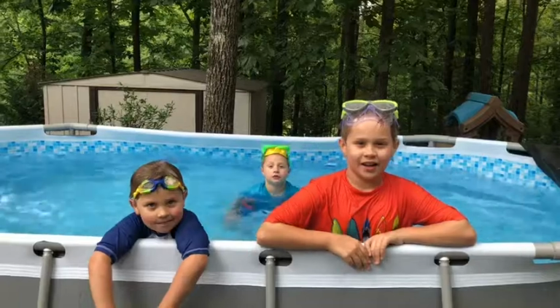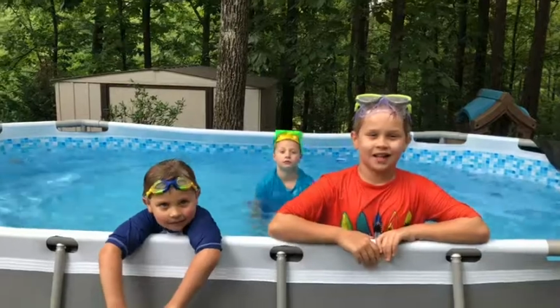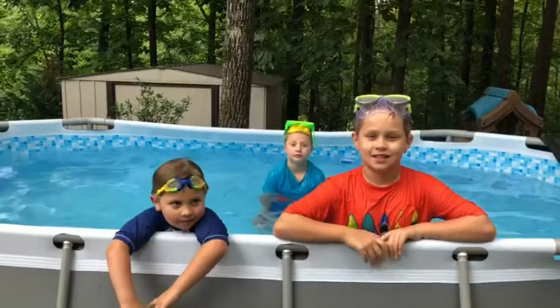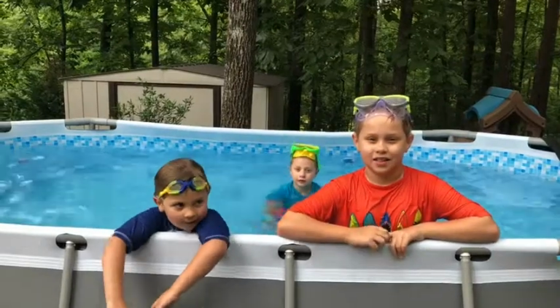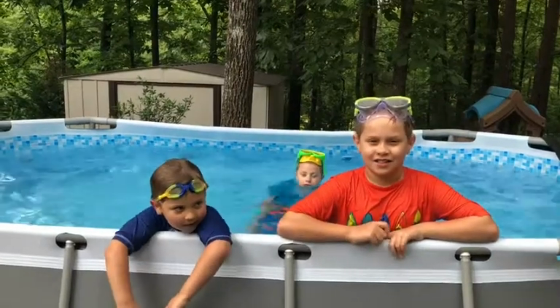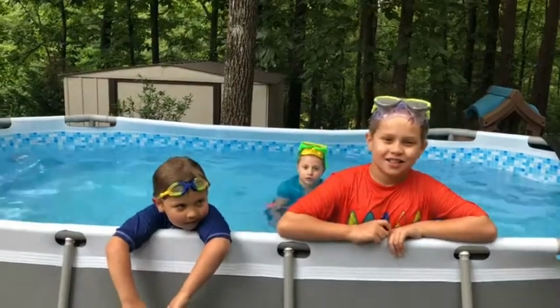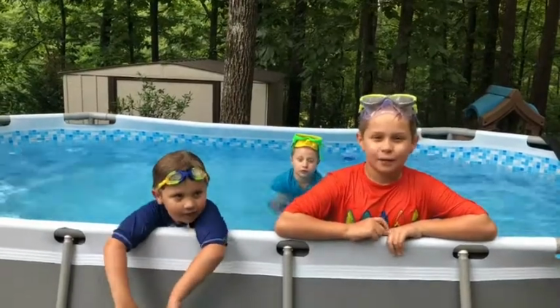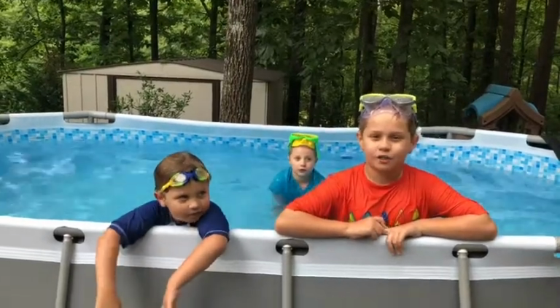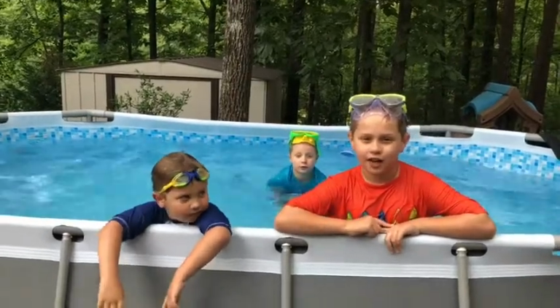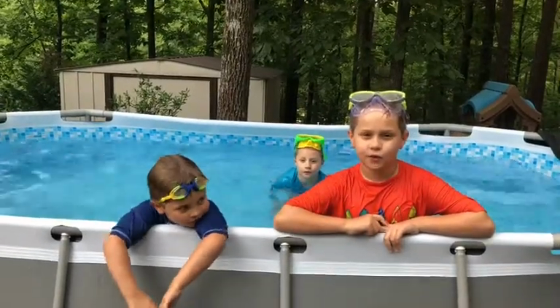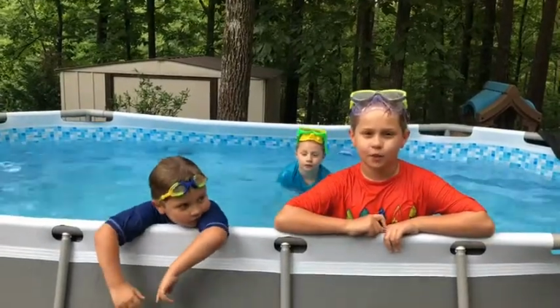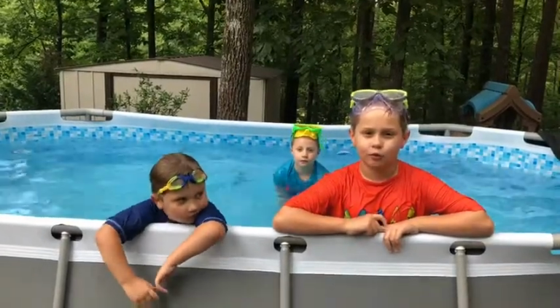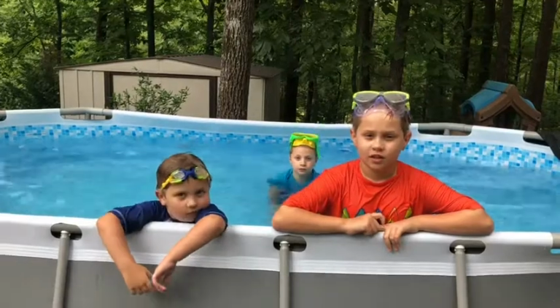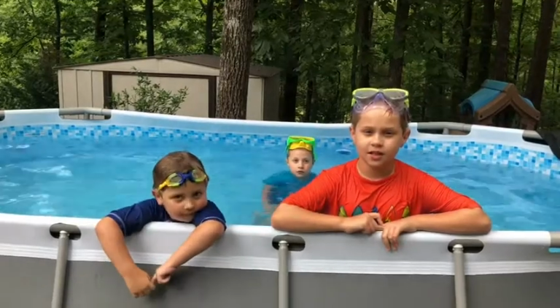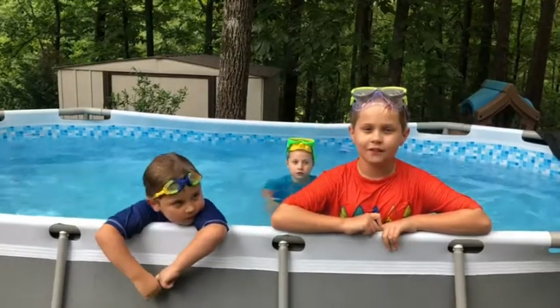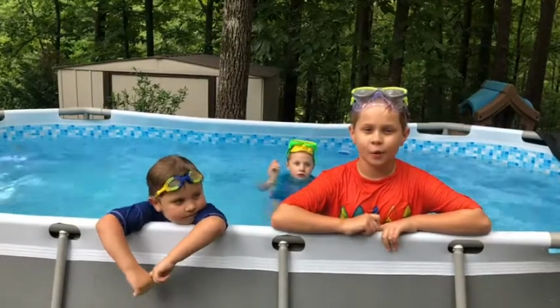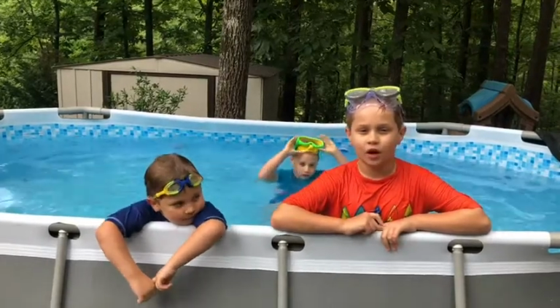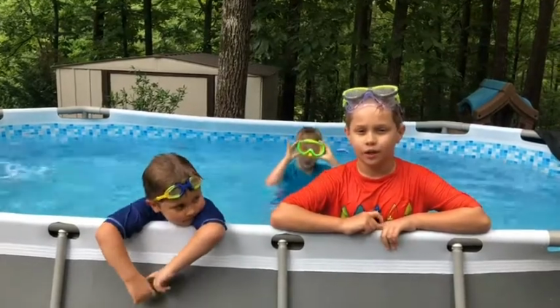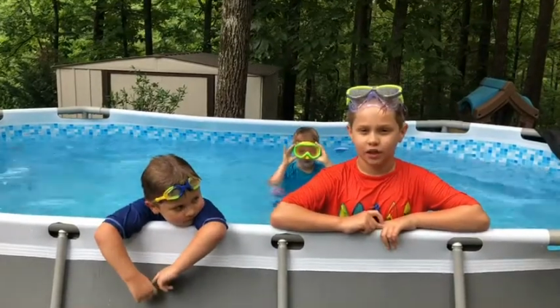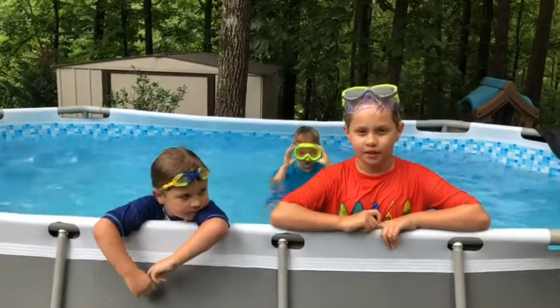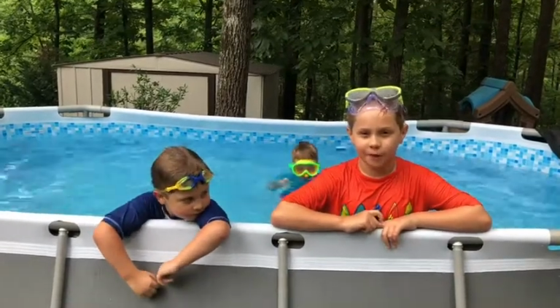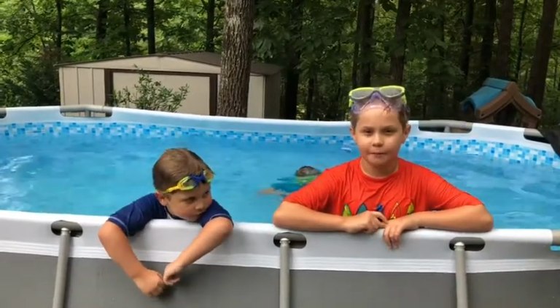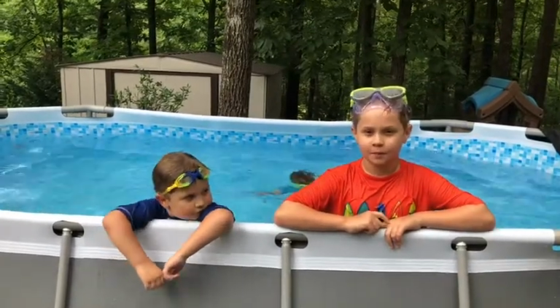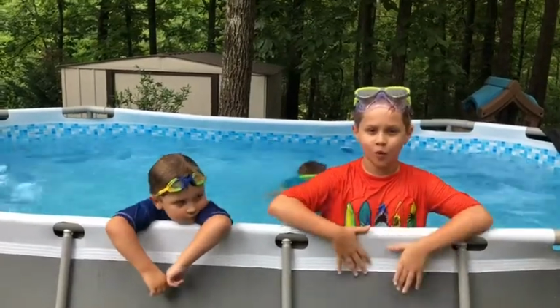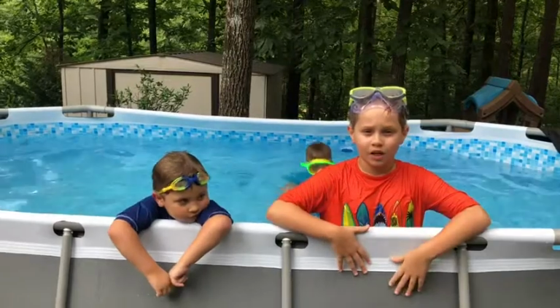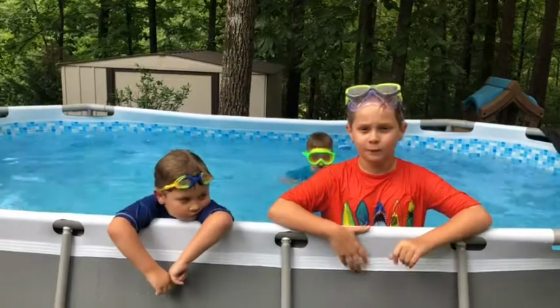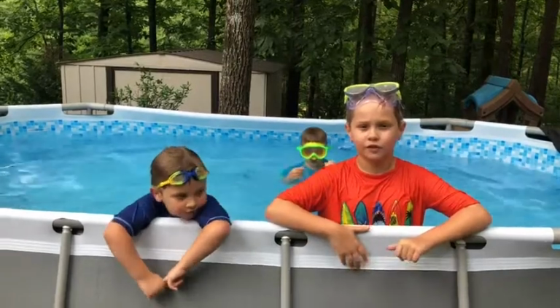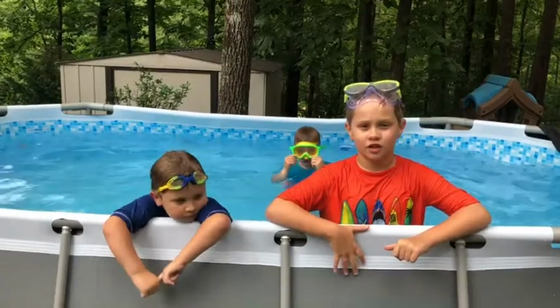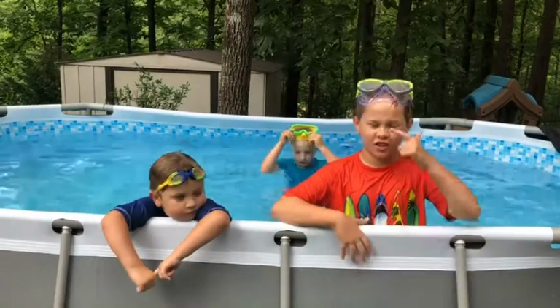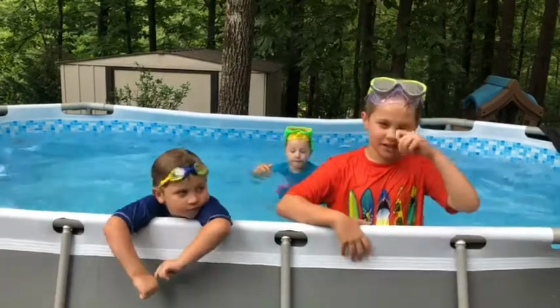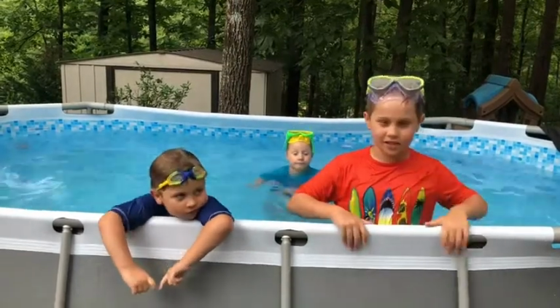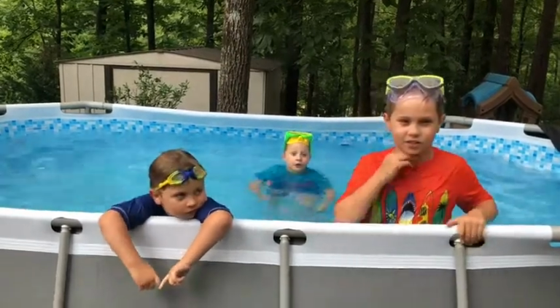Hey guys, it's CJ. Today we're going to be showing y'all how to do tricks in the pool. Since the stuff that's going on in 2020, my mom and dad bought us a pool and we're going to be showing y'all some tricks. Let's get into it.